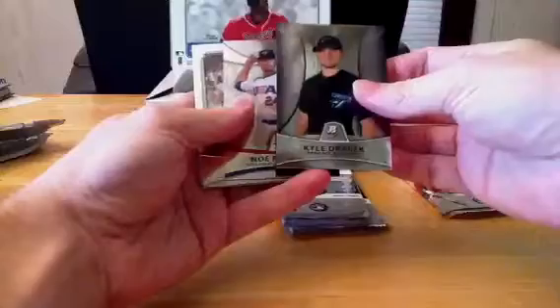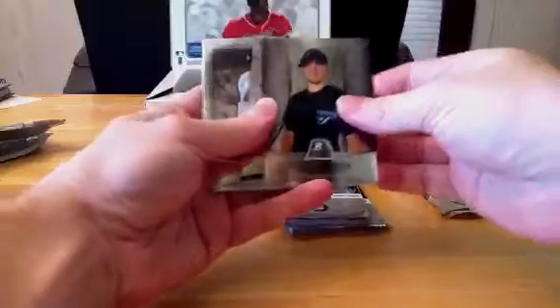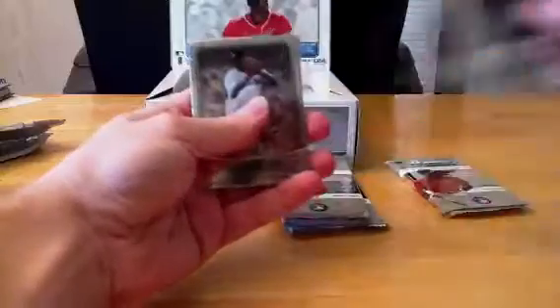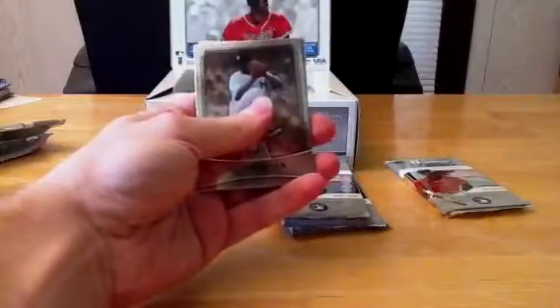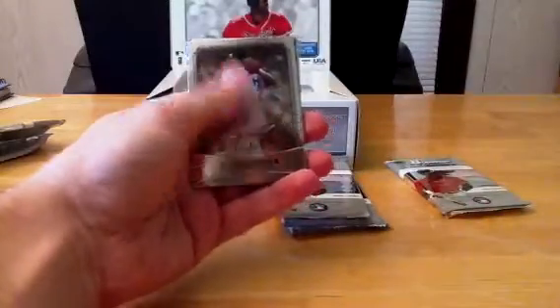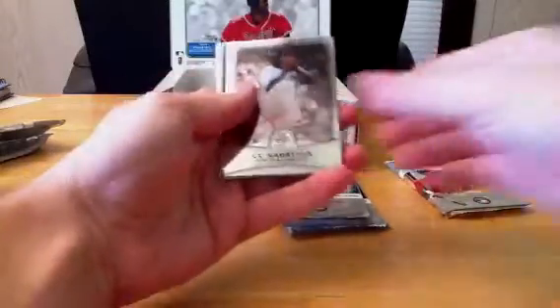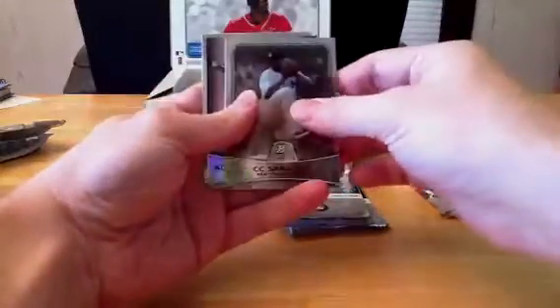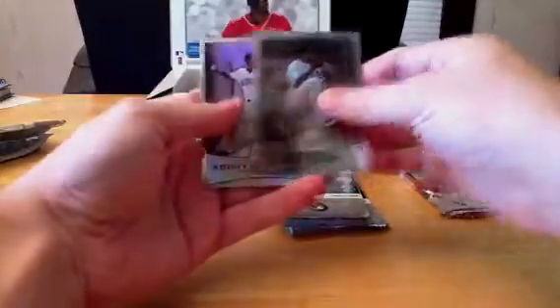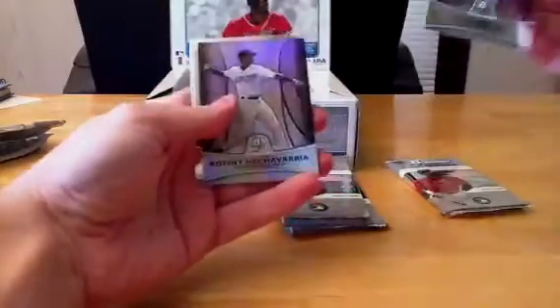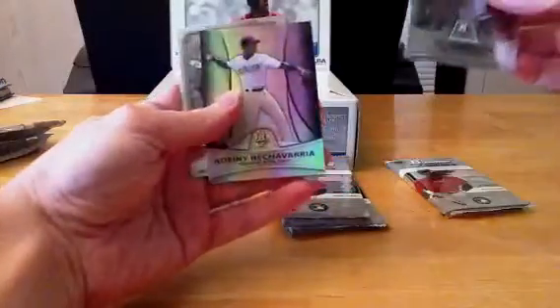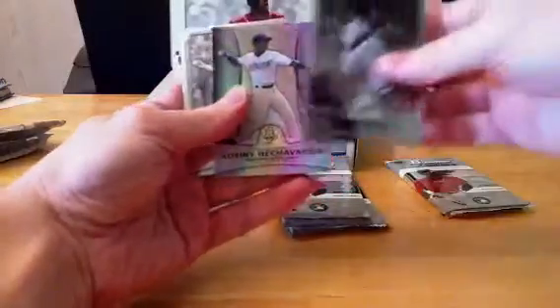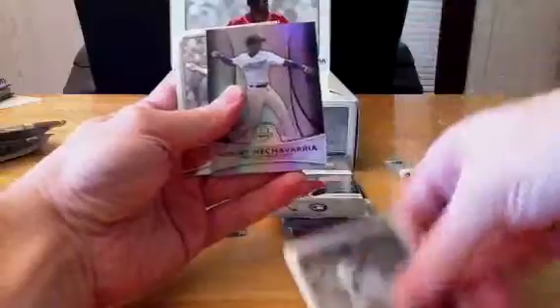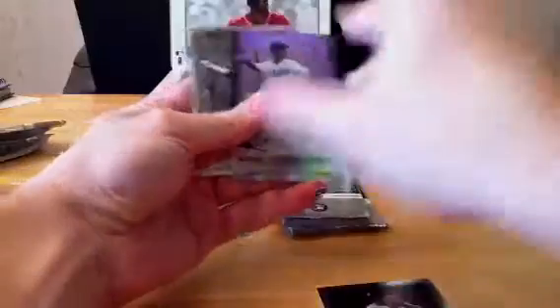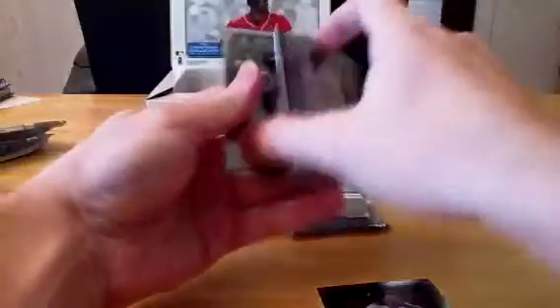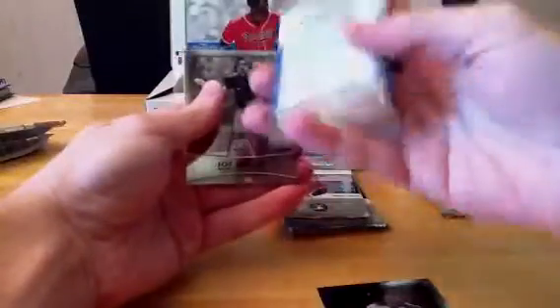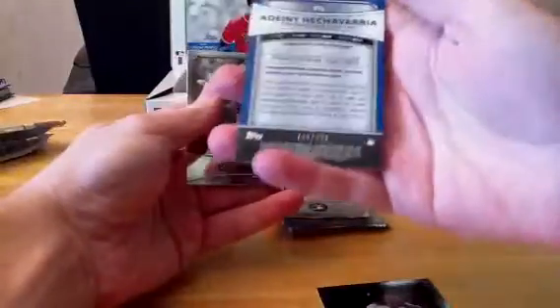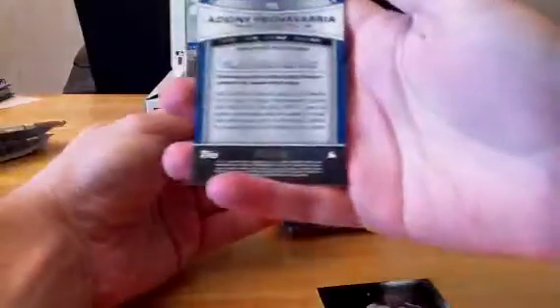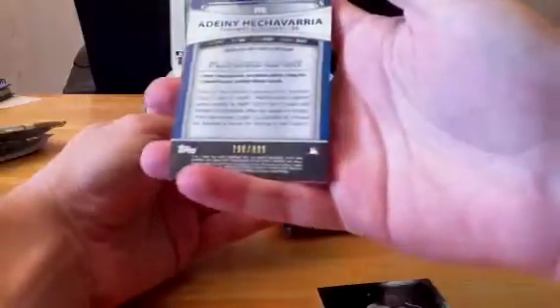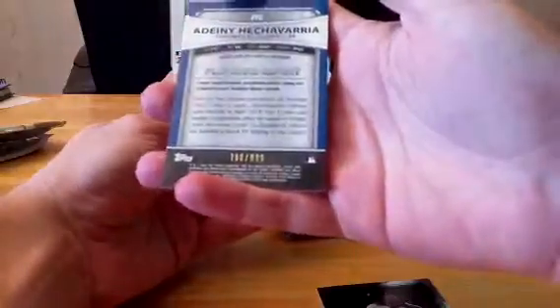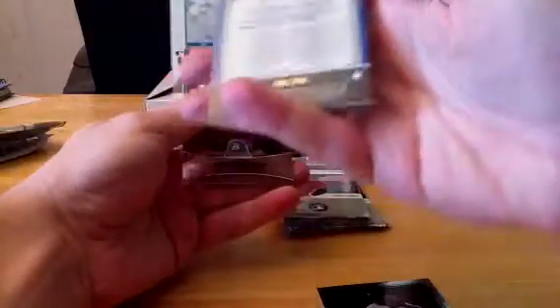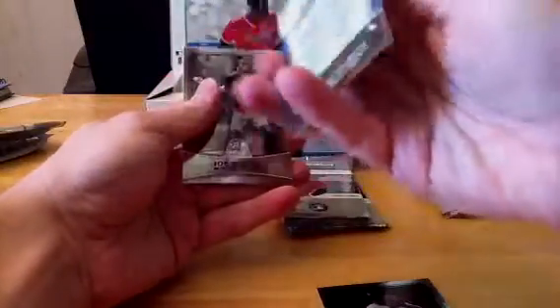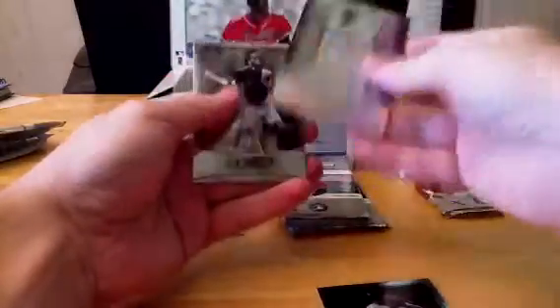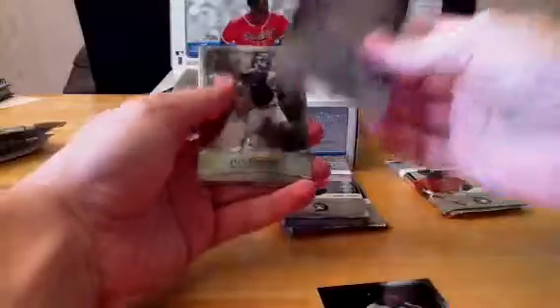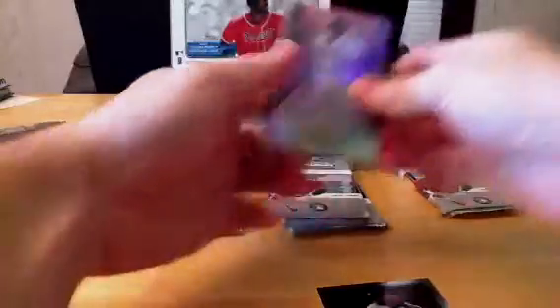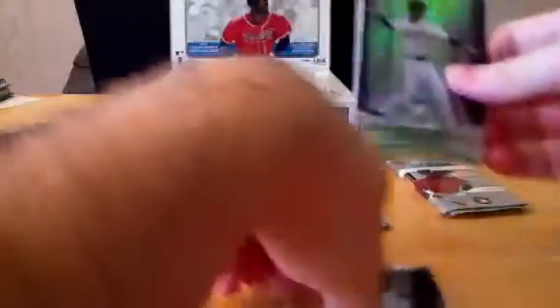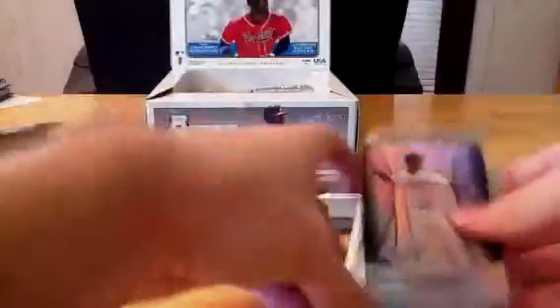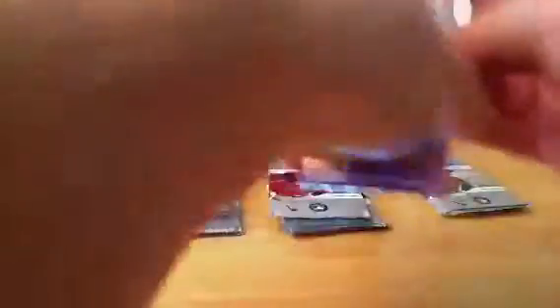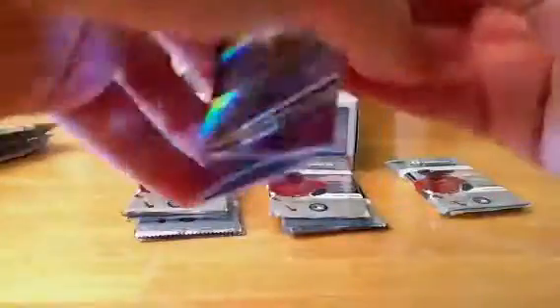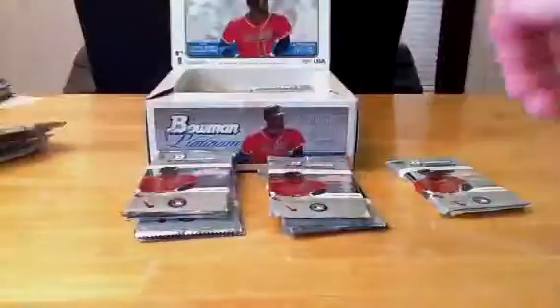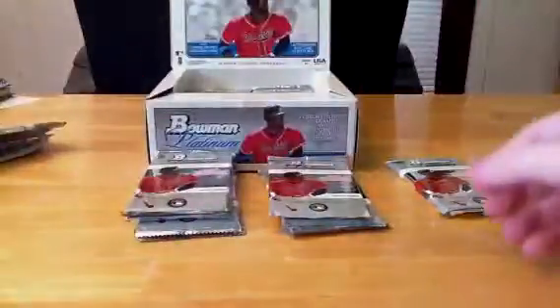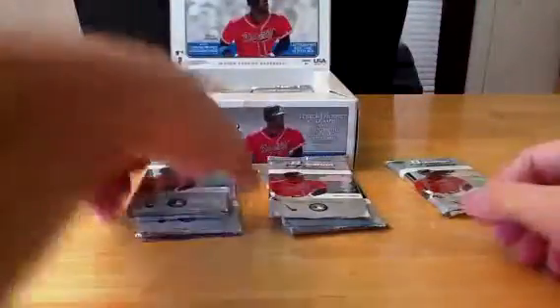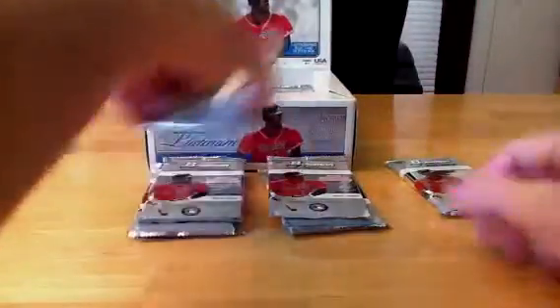We've got Kyle Drabeck. No Ramirez — the Blue Jays are getting these. Team USA, CC Sabathia. We've got the Hecavaria Refractor, $7.90 out of $9.99. And we've got Joe Mauer.